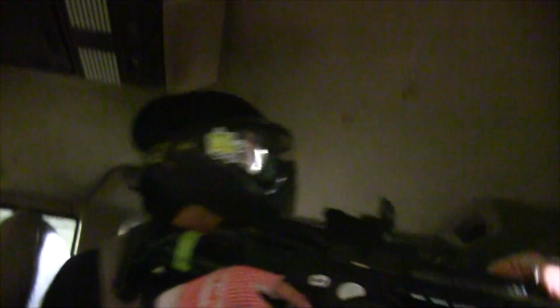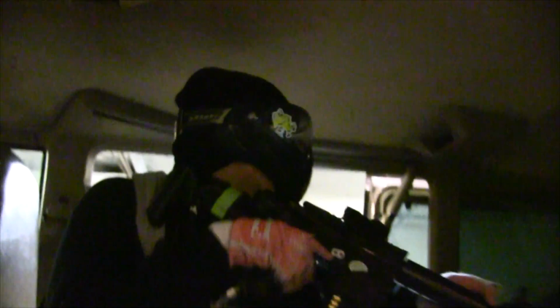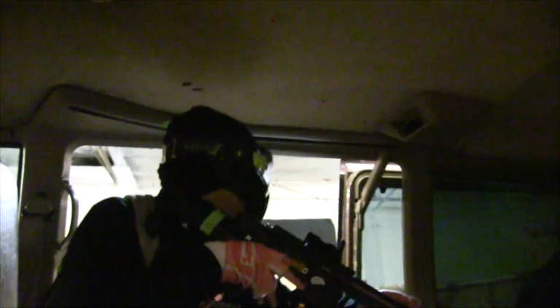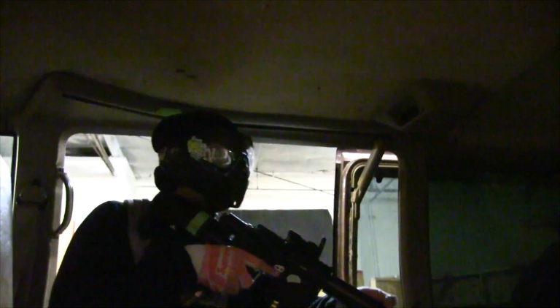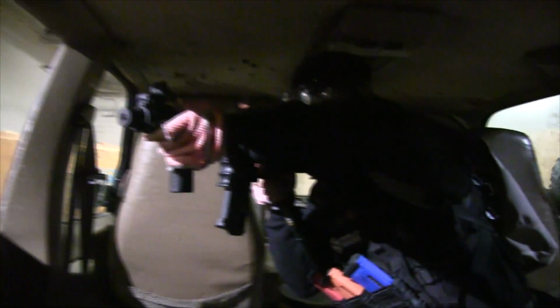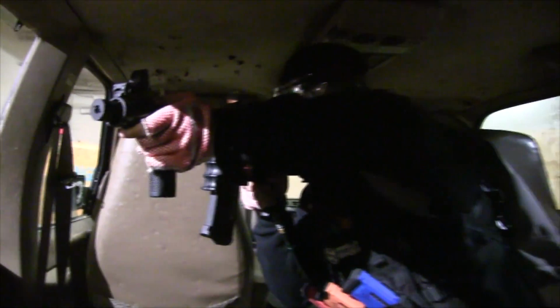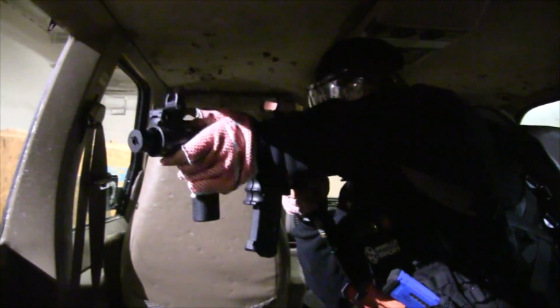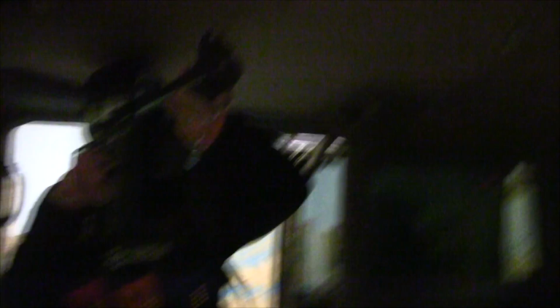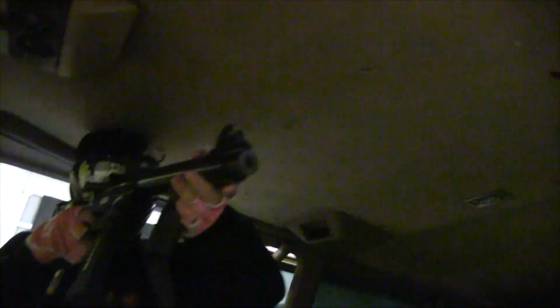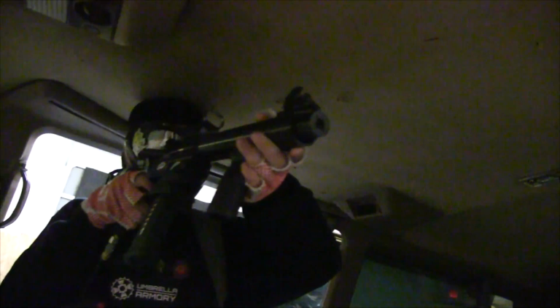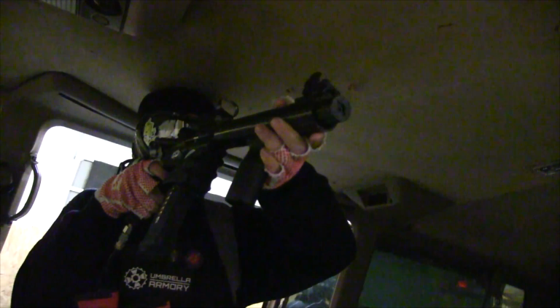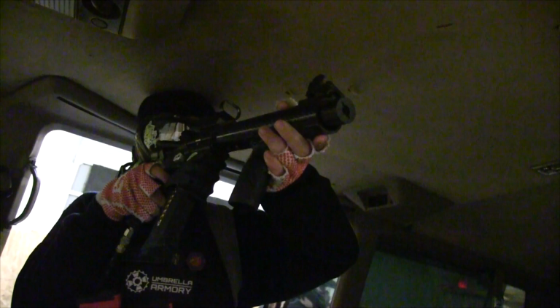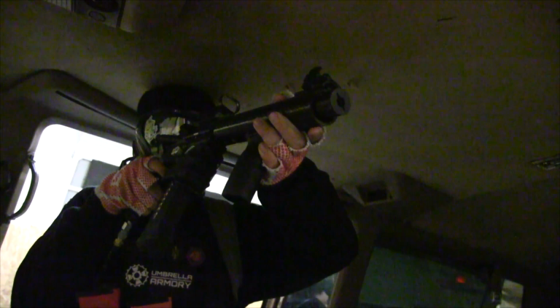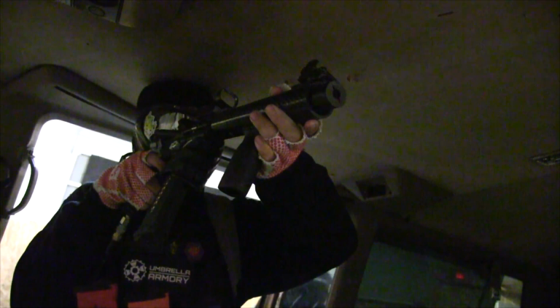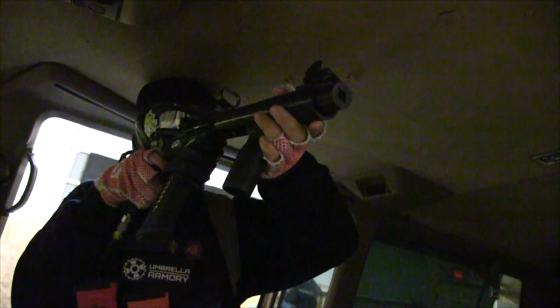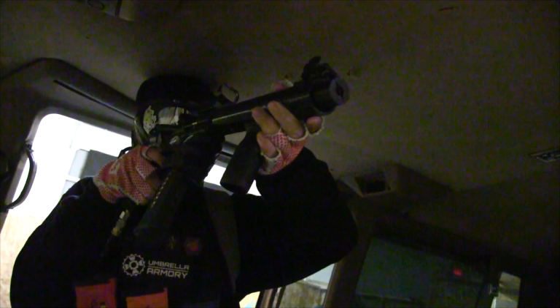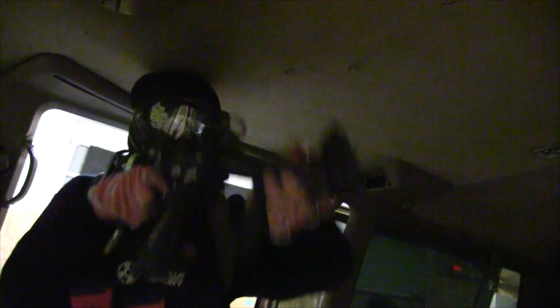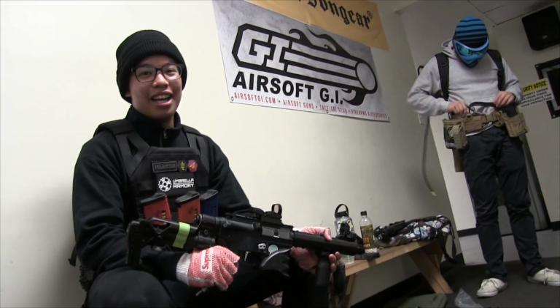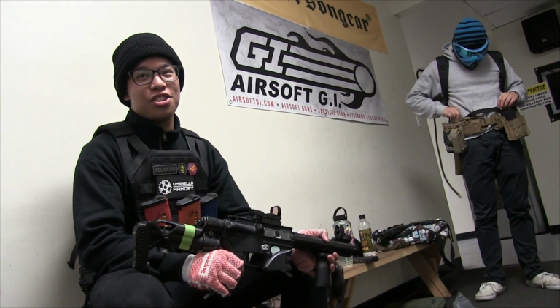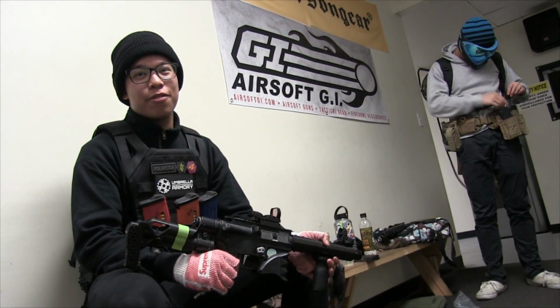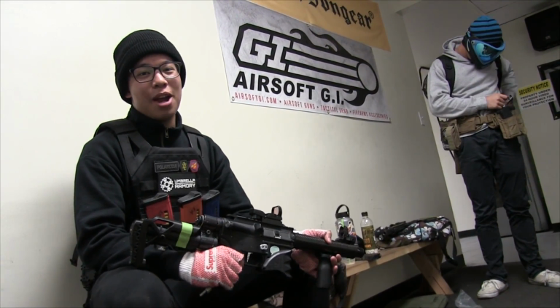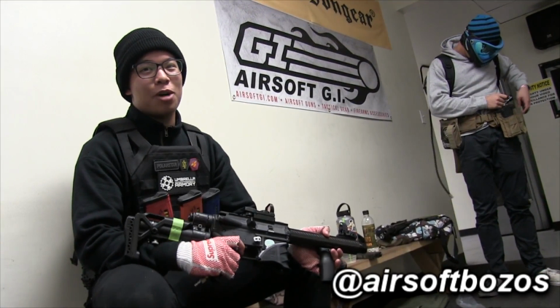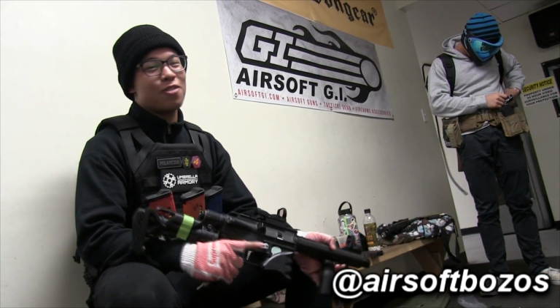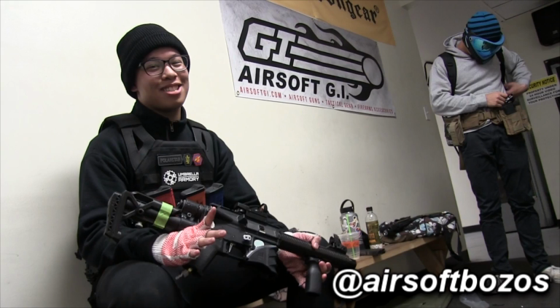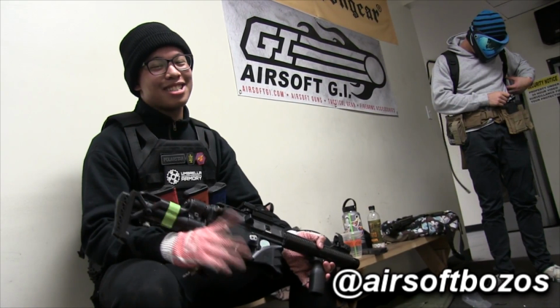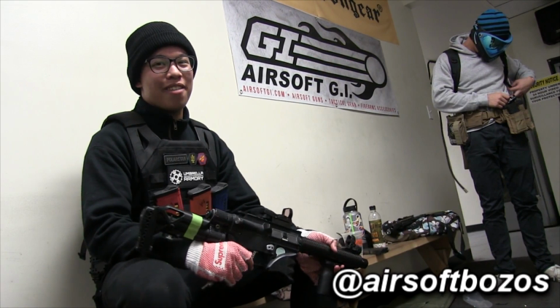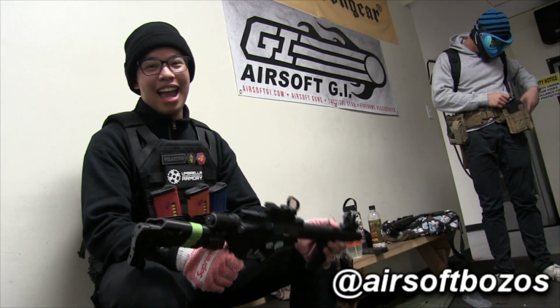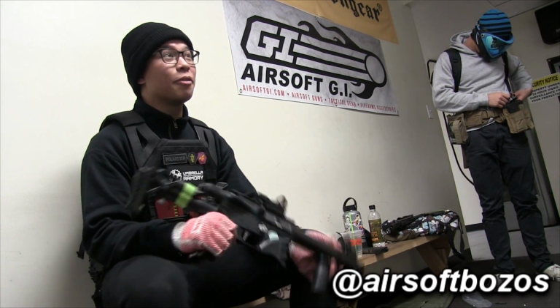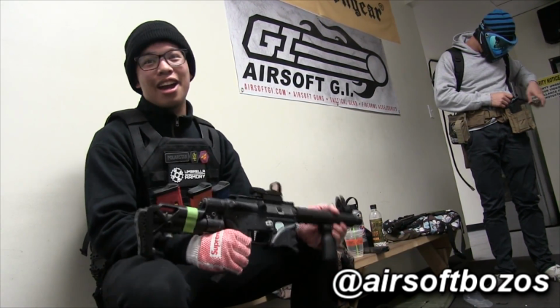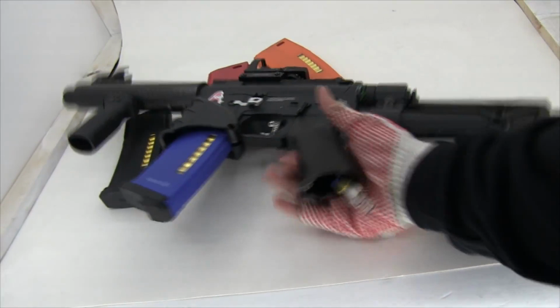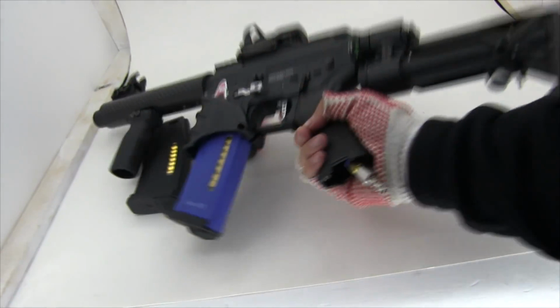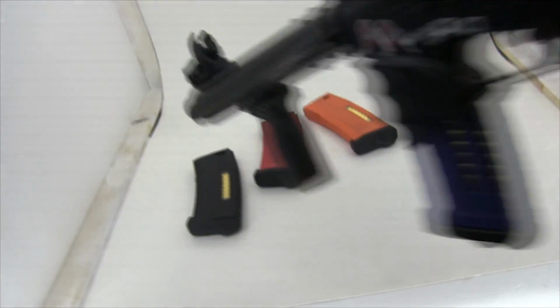Hey, left corner! This is Jeffrey from Arizona Fozos. Follow us on Instagram. We're here at M1 — thank you for watching.